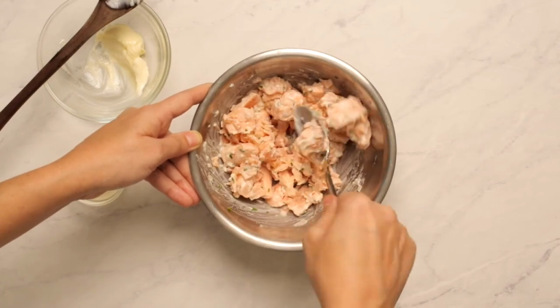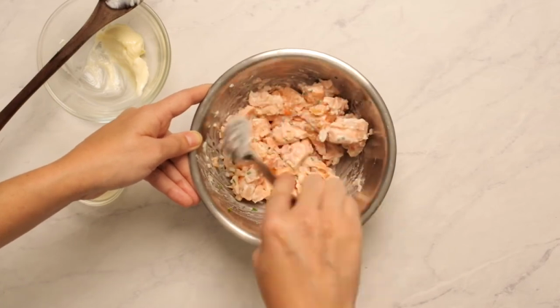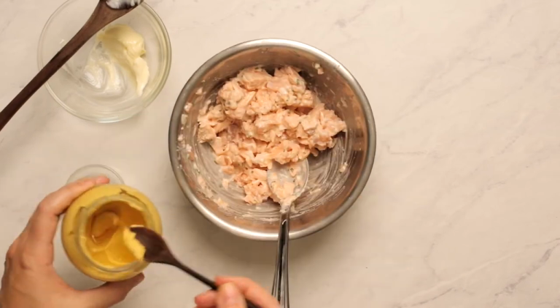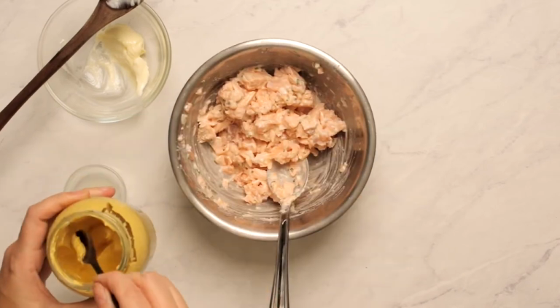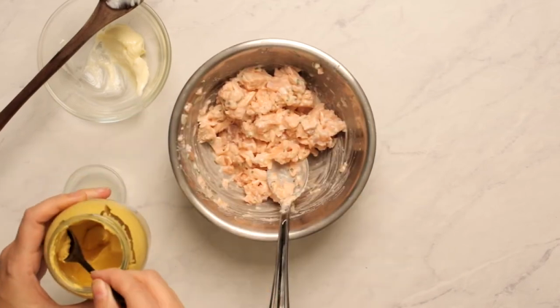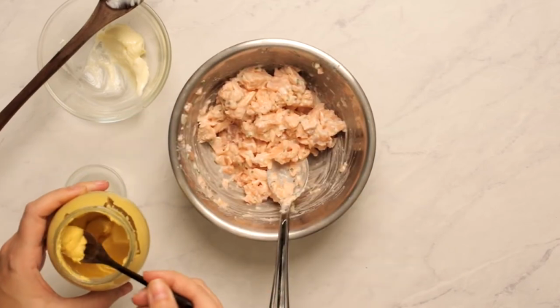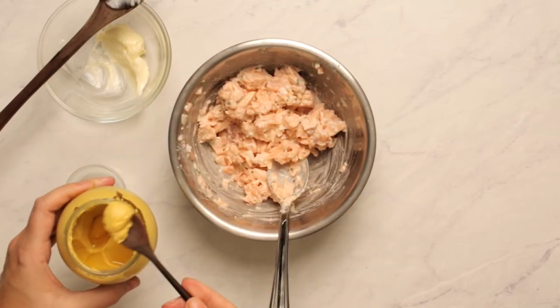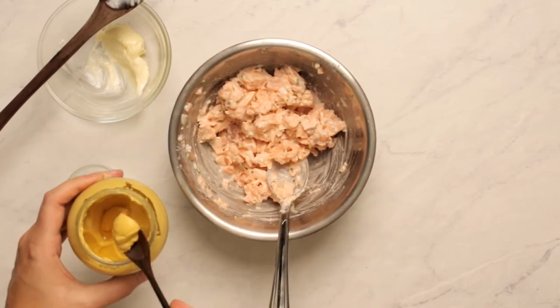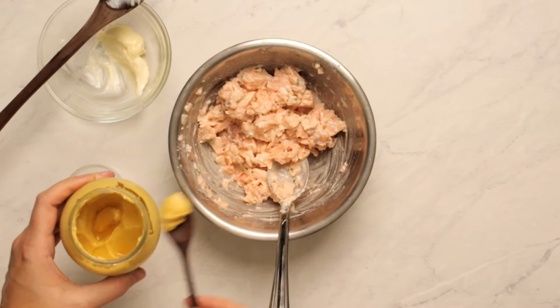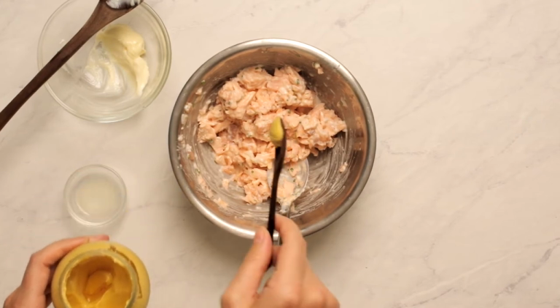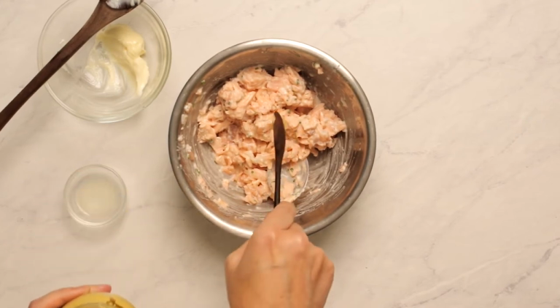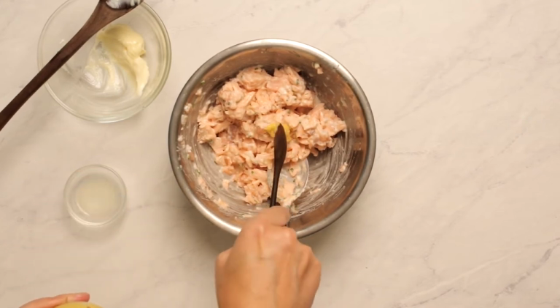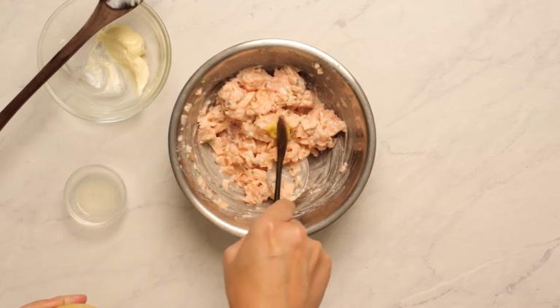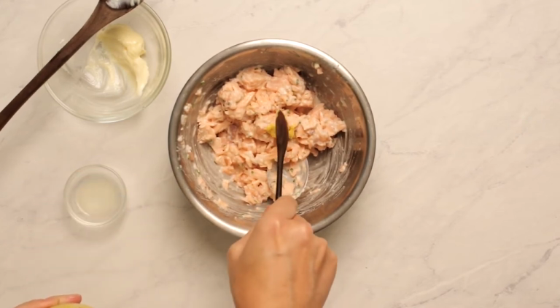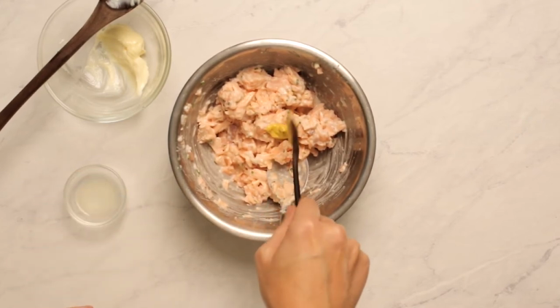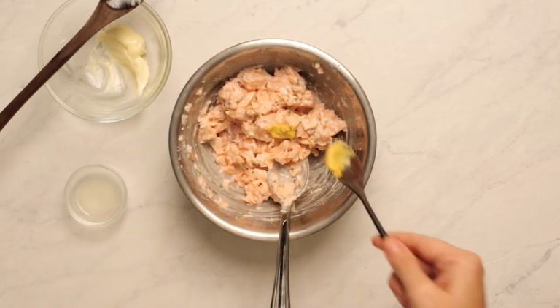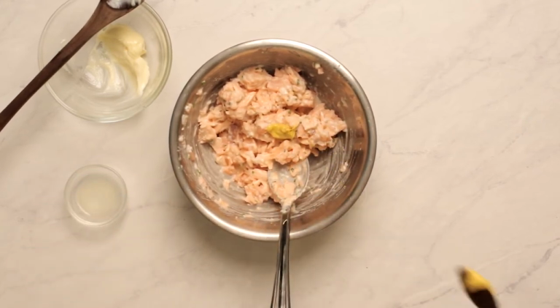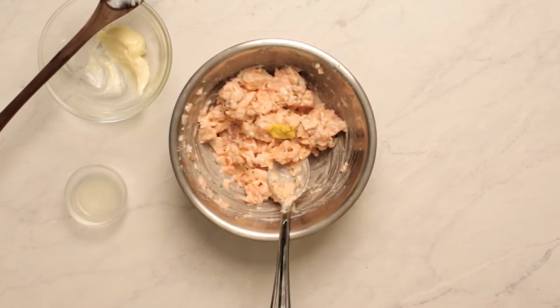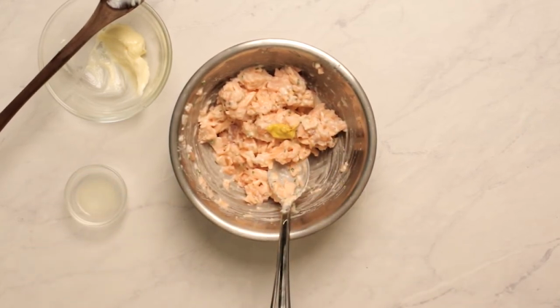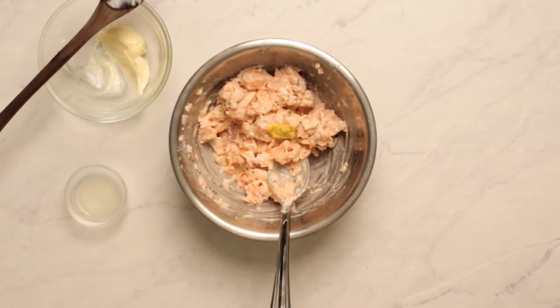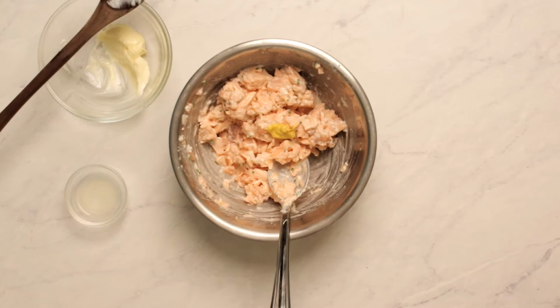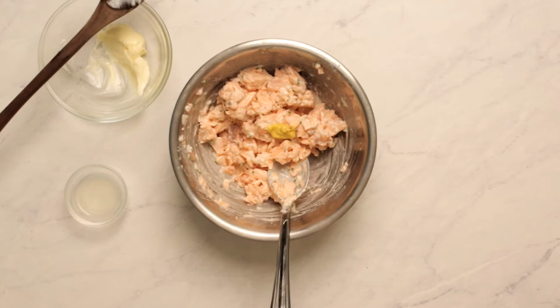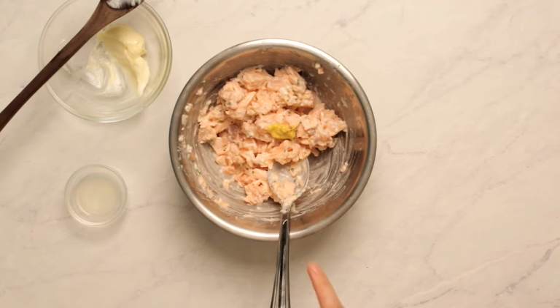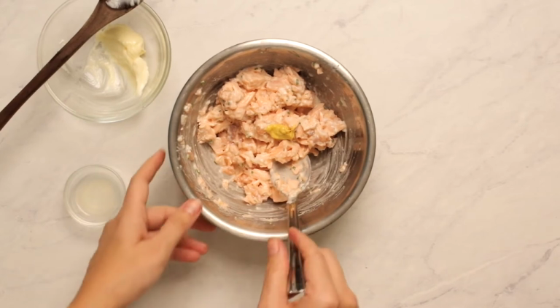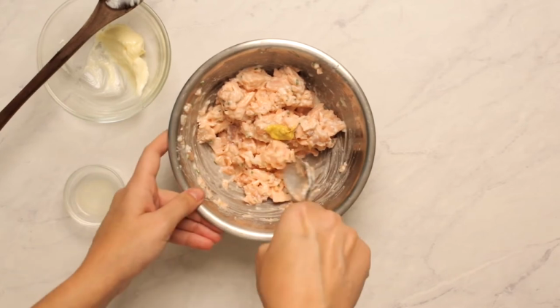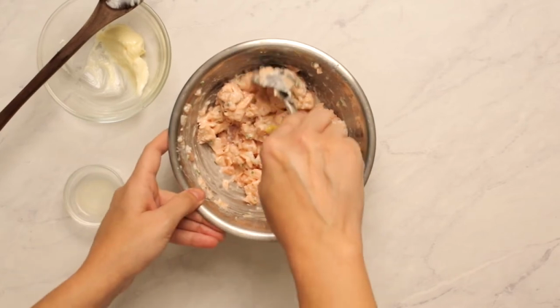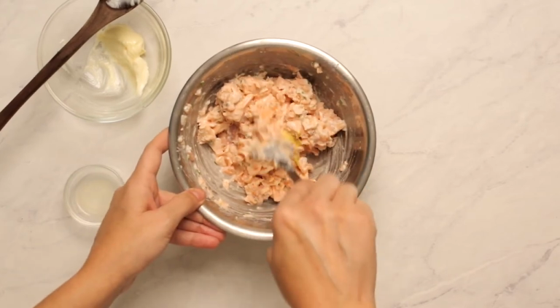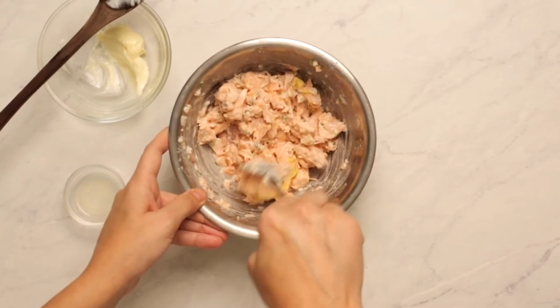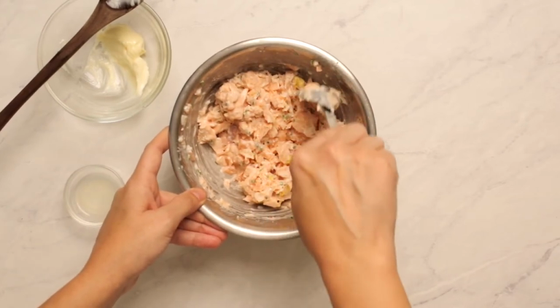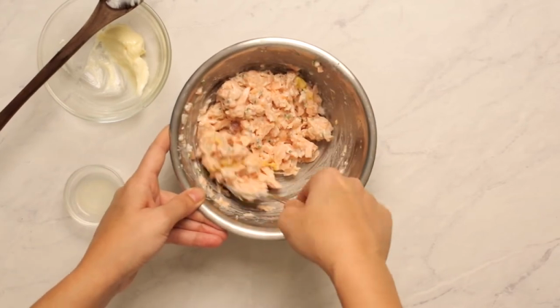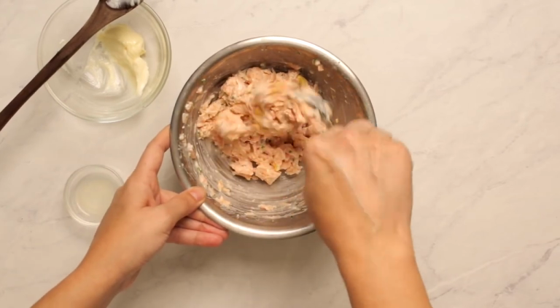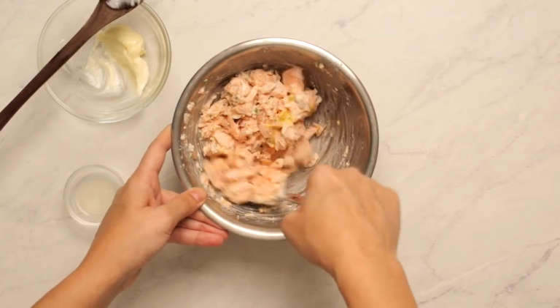I only used half of my measured mayo and I even think that much is too greasy. So I added more lemon juice and I added a teaspoon of Dijon mustard to get a sharper bite. Now remember to season with salt and pepper too. That does help.